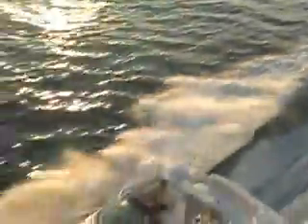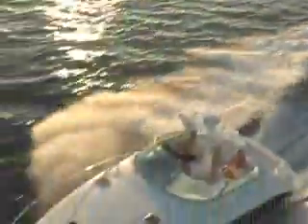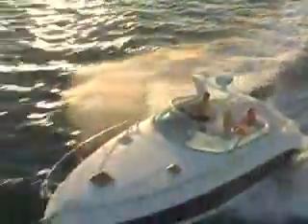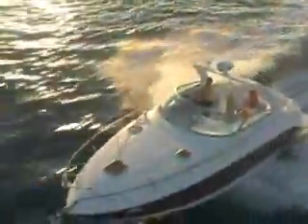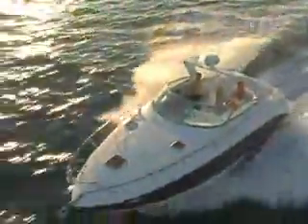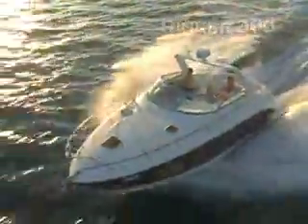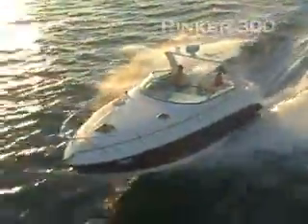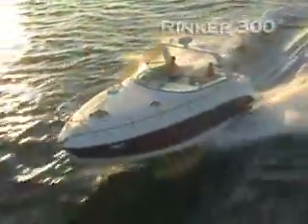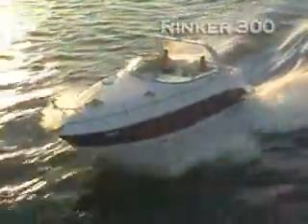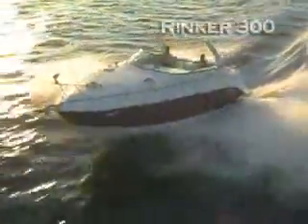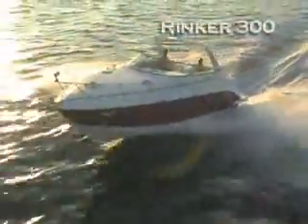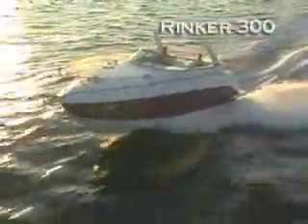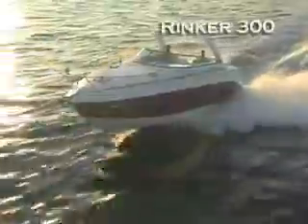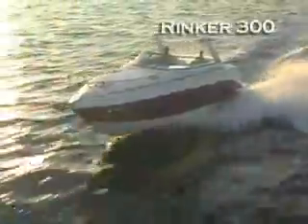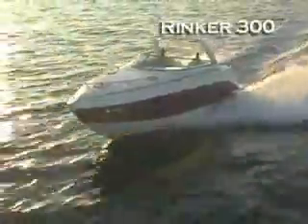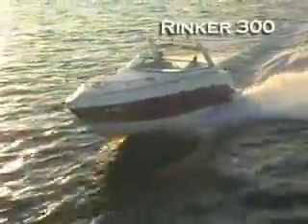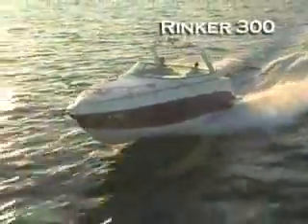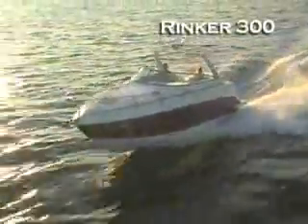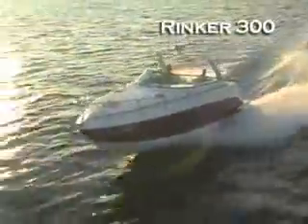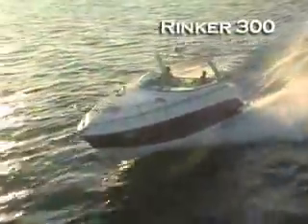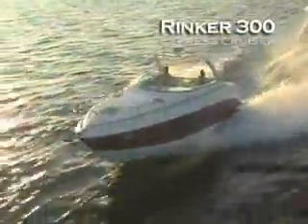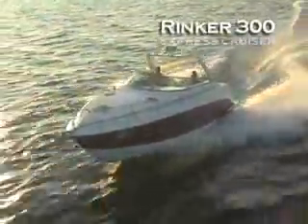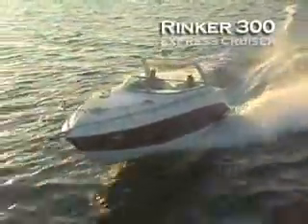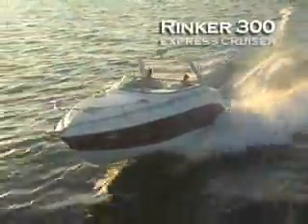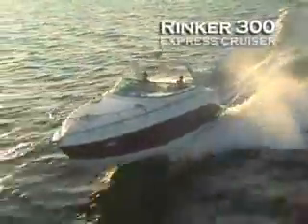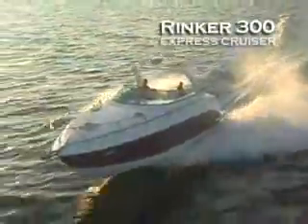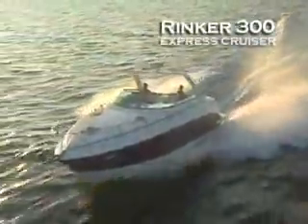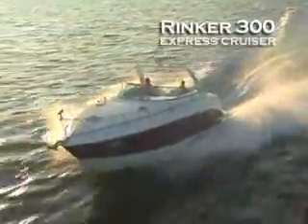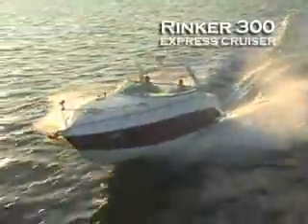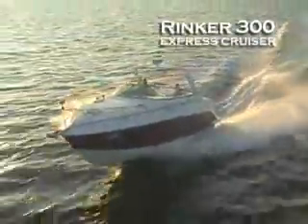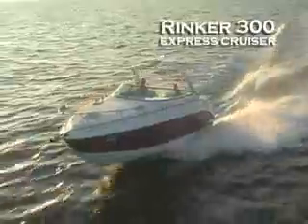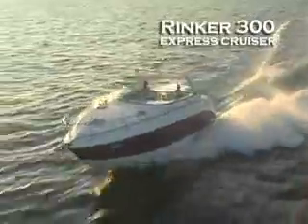This is the first twin engine in the Rinker line, the Rinker 300. It would be difficult to choose which is more impressive about the 300, the exterior or the interior.